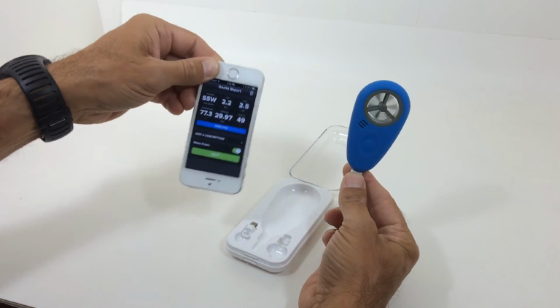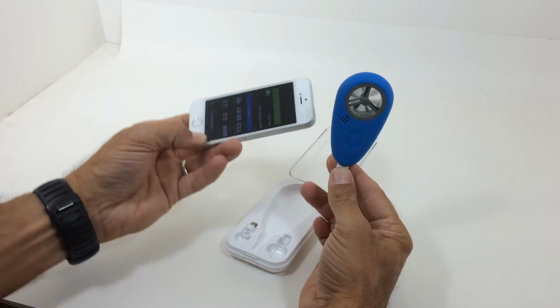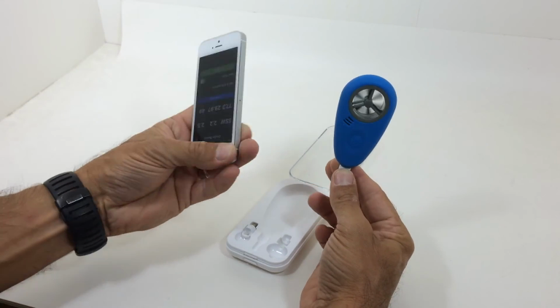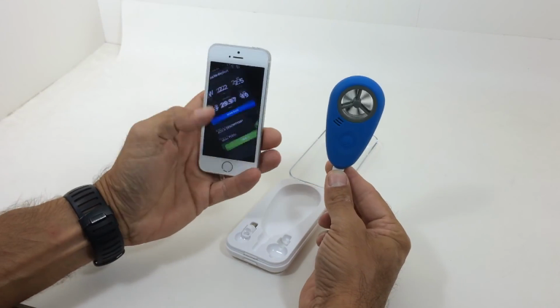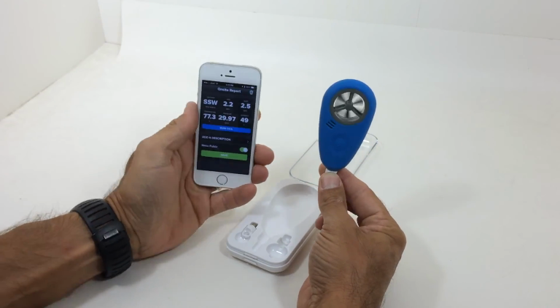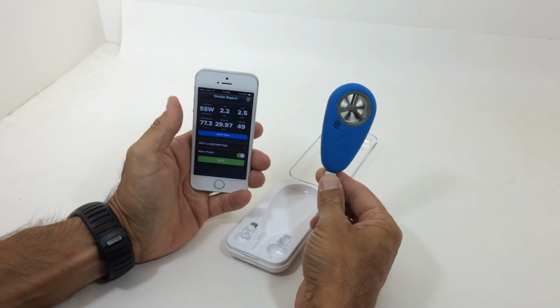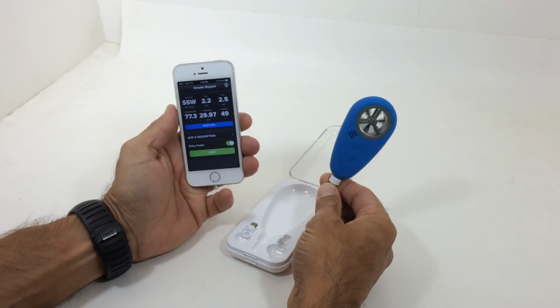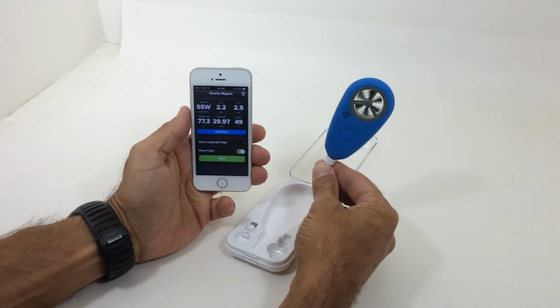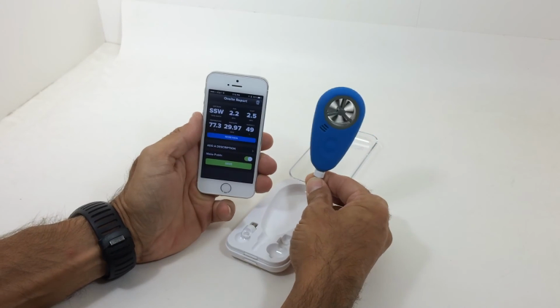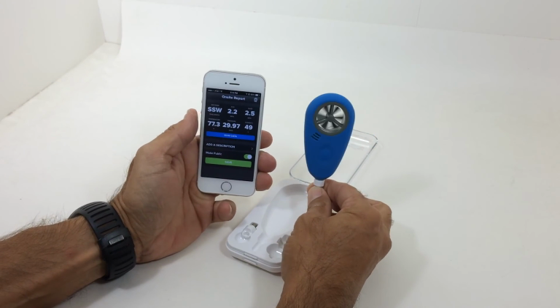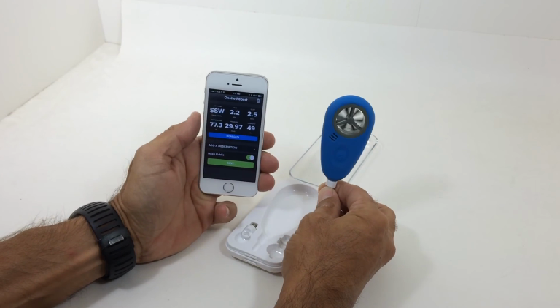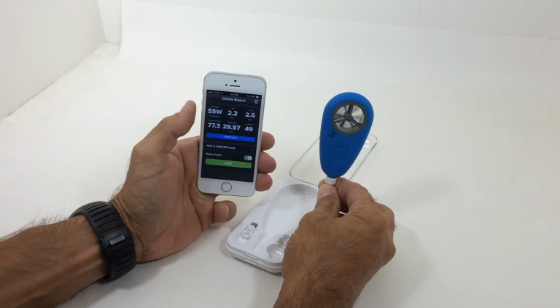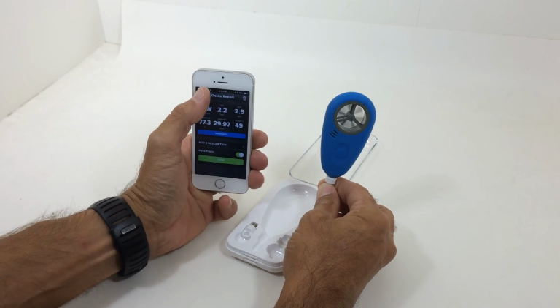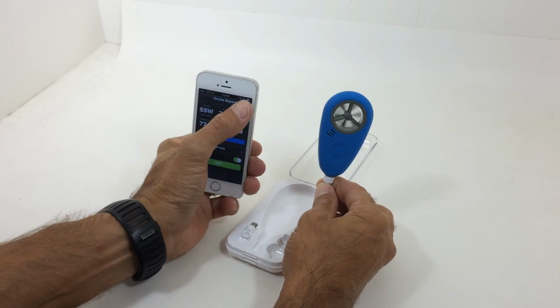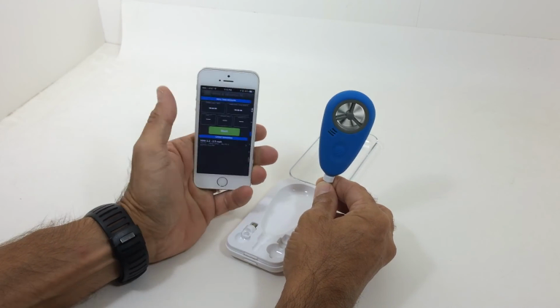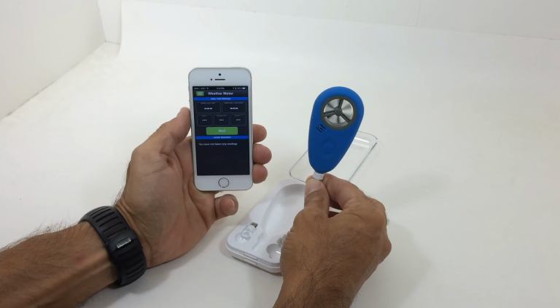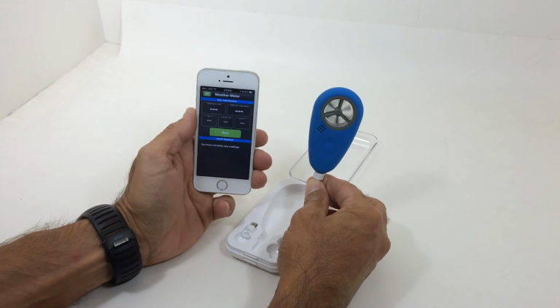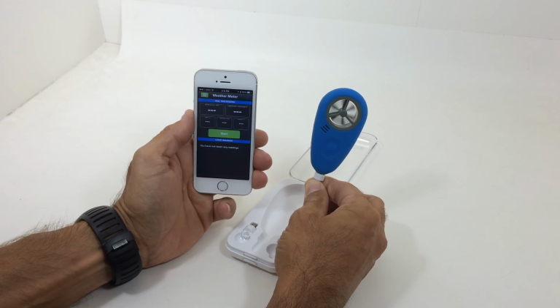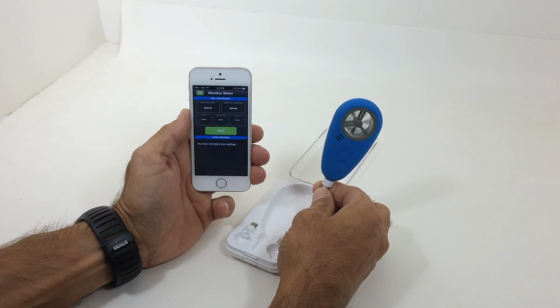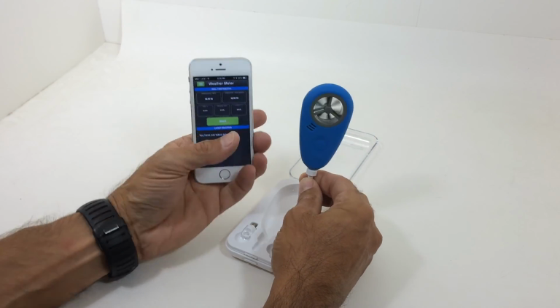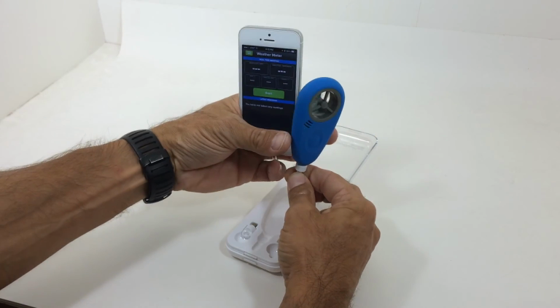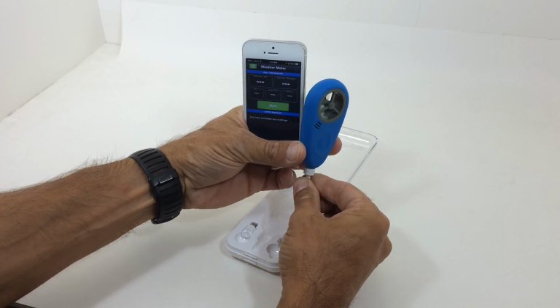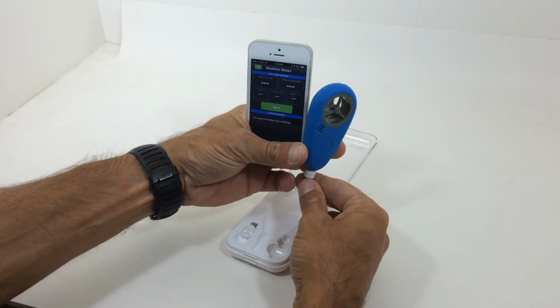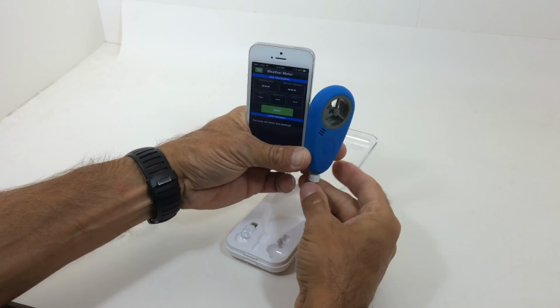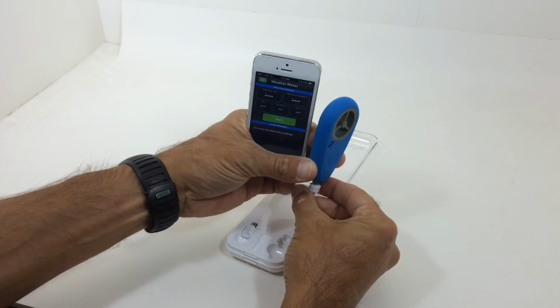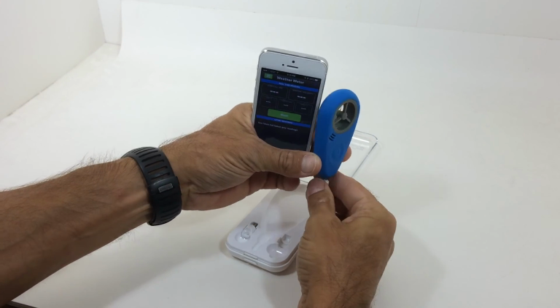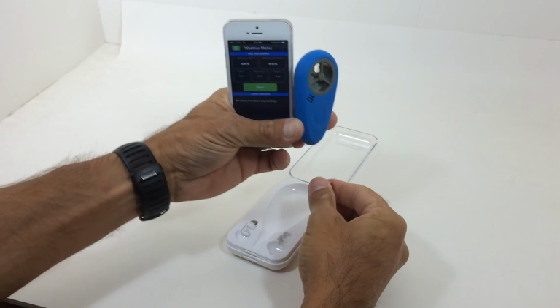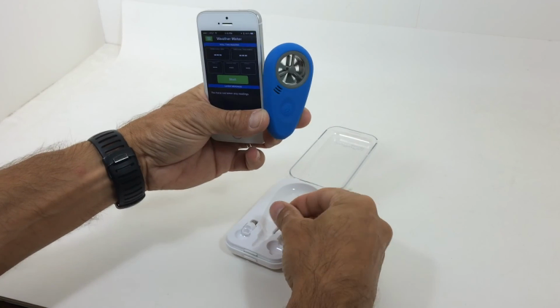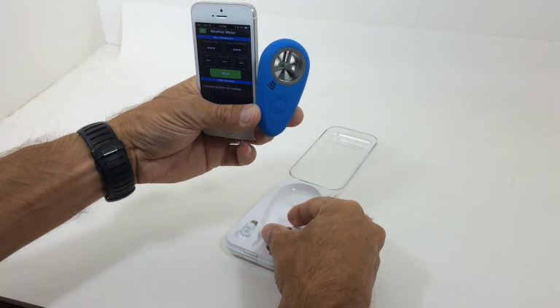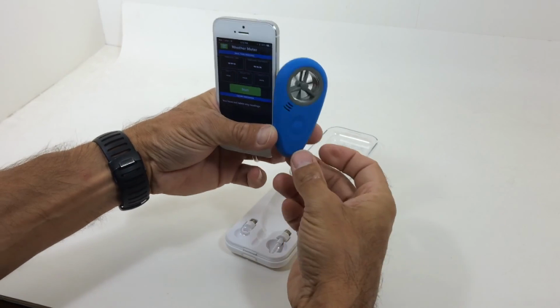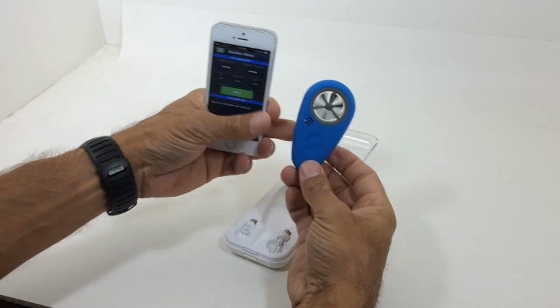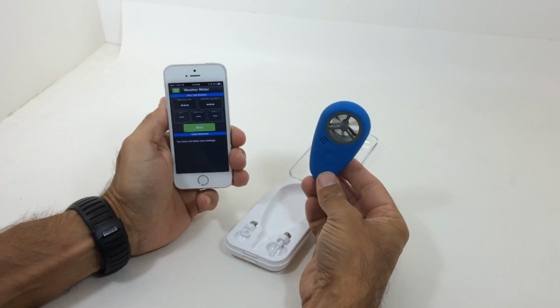Again, up to 100 feet away for all of your readings and adjustments. That is from PKS Distribution — the wireless, first-ever Weatherflow weather meter.